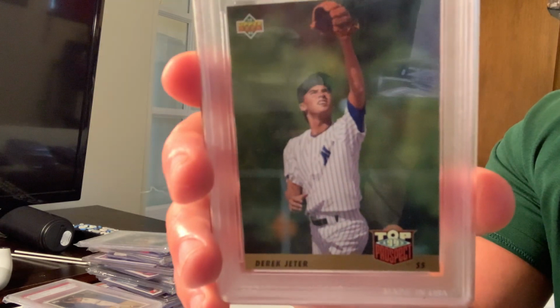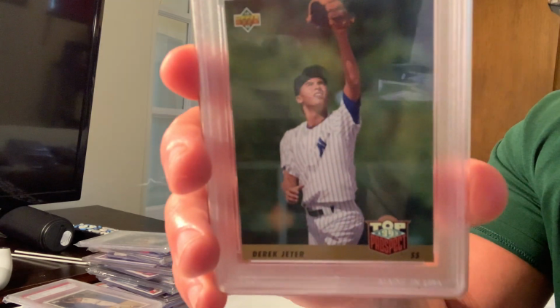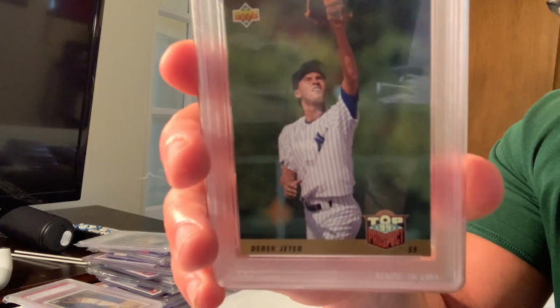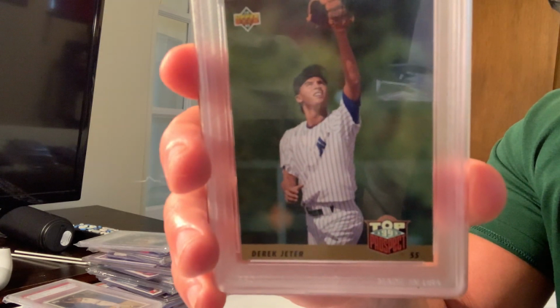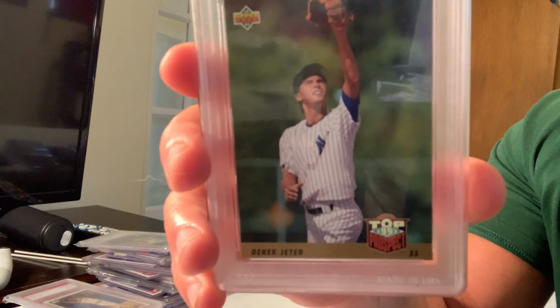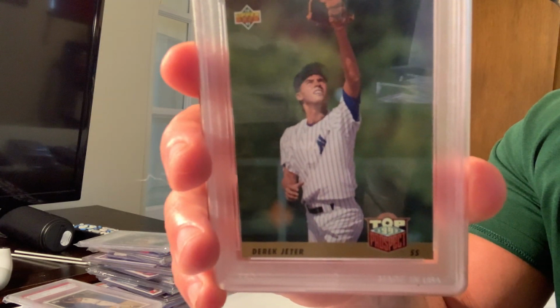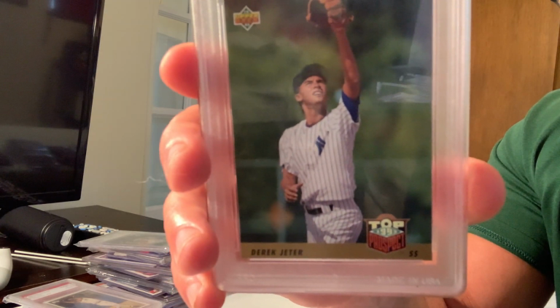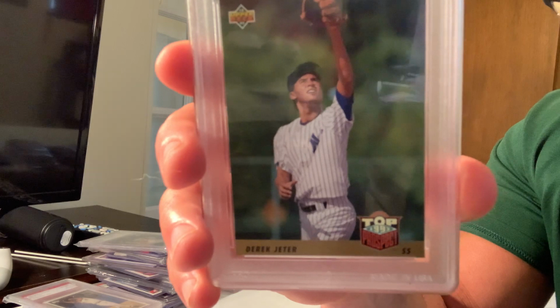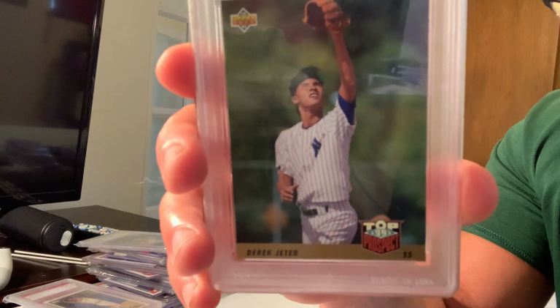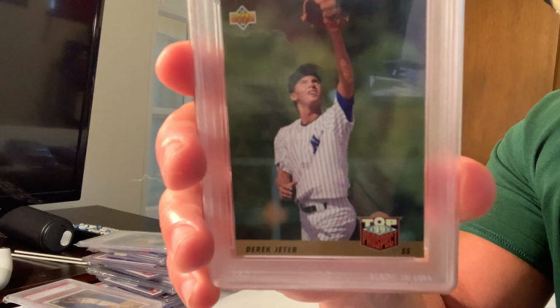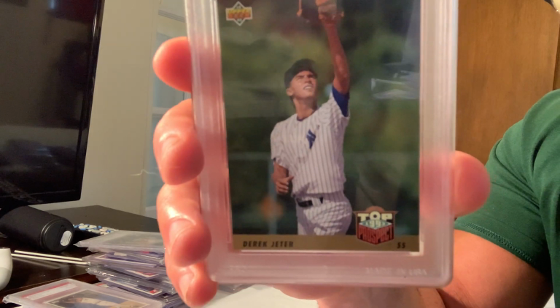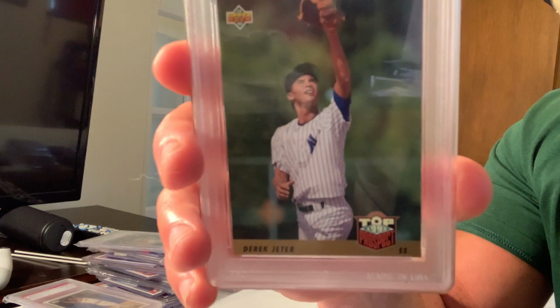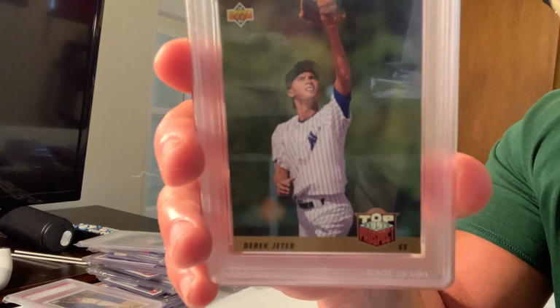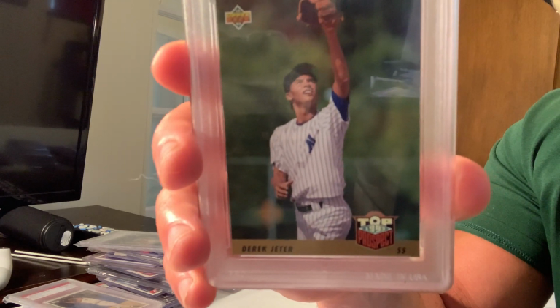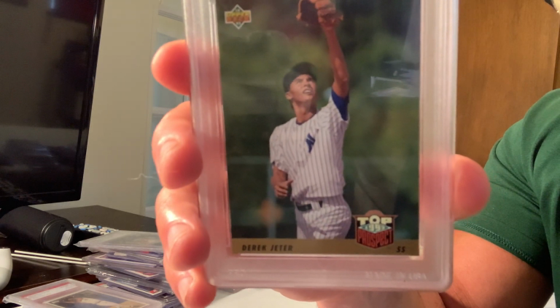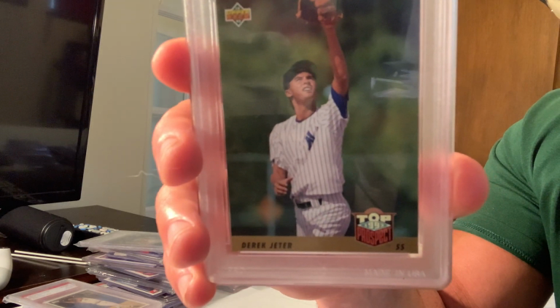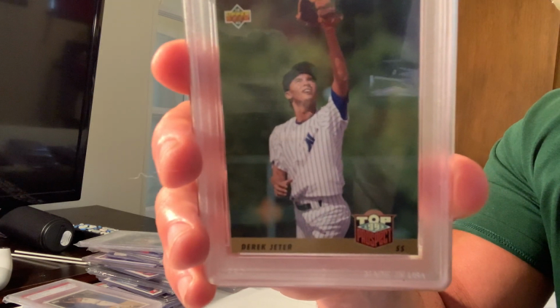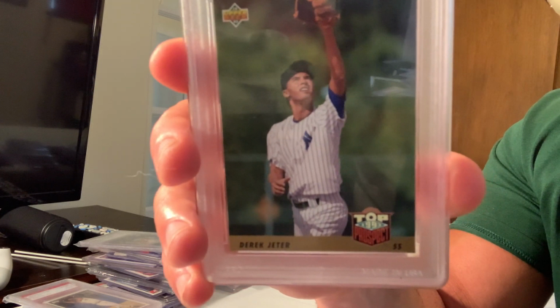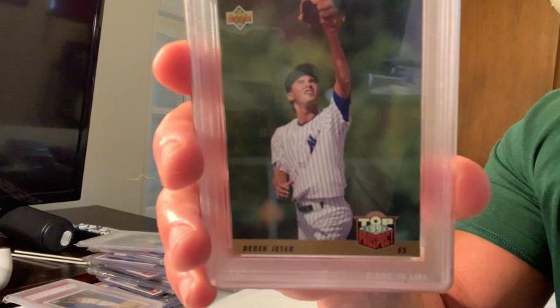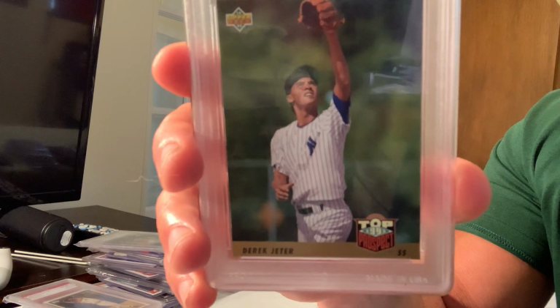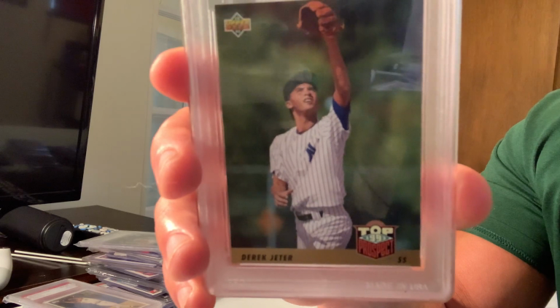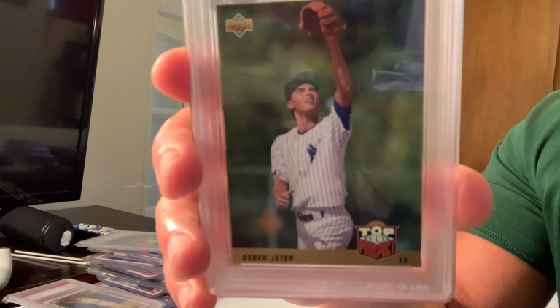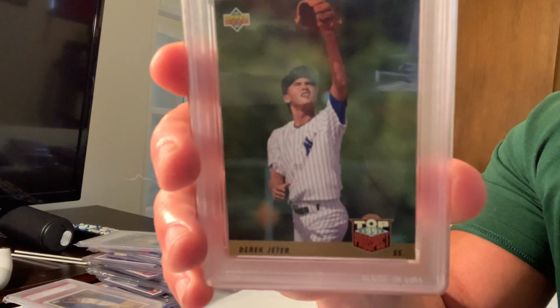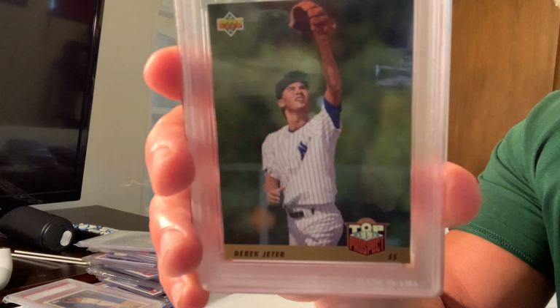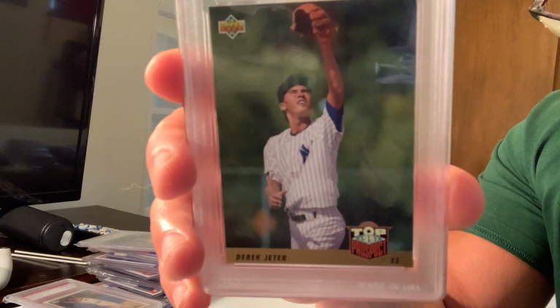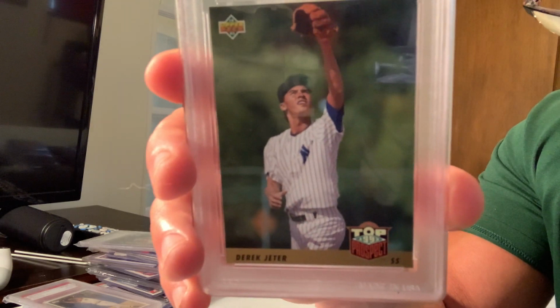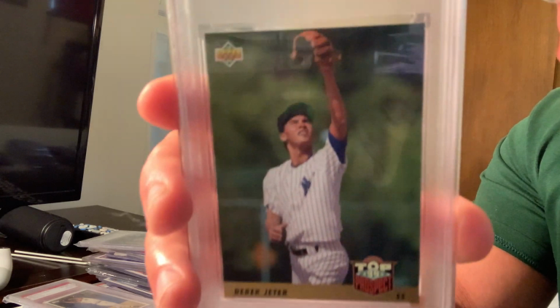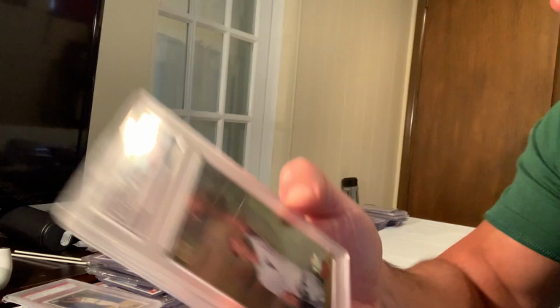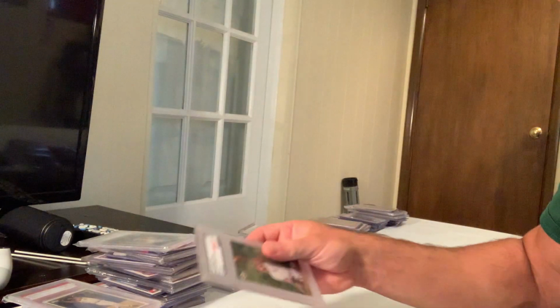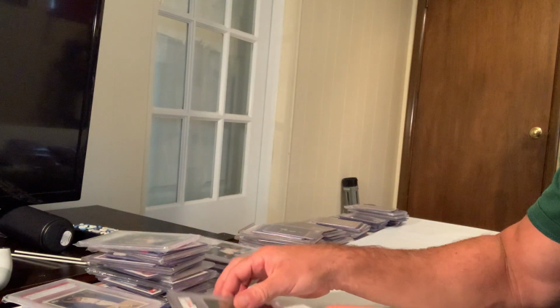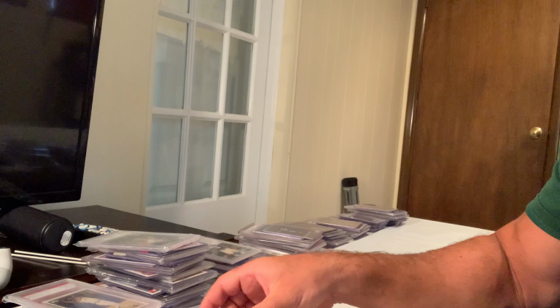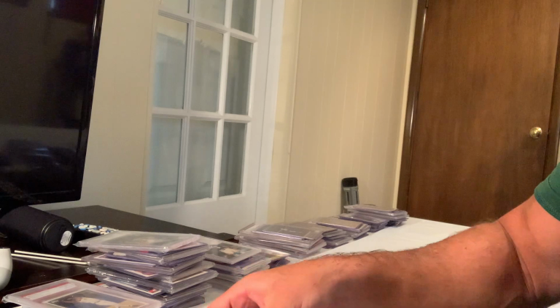Next up is the Upper Deck gold hologram Derek Jeter rookie card, 1996 Topps, card number 47. That sold for $2,250 on eBay. That rounds out the top 20.